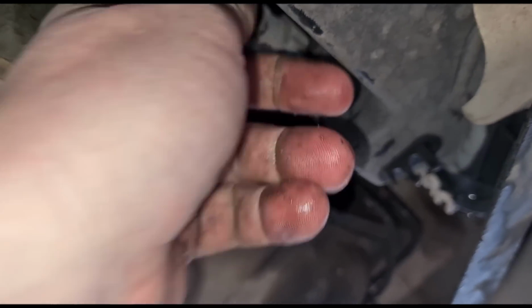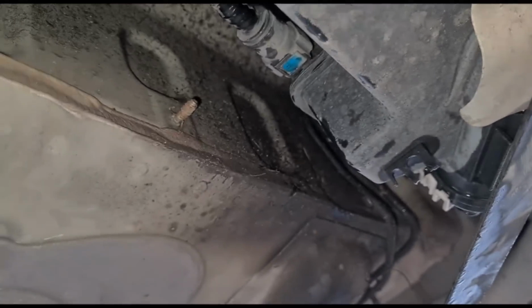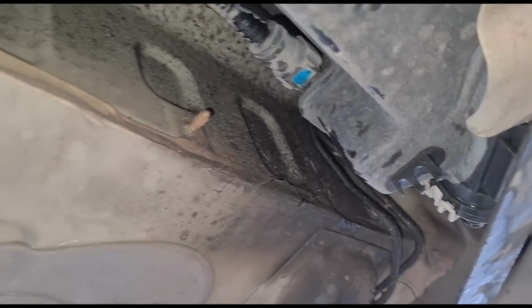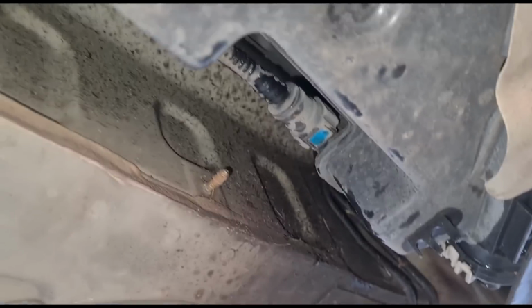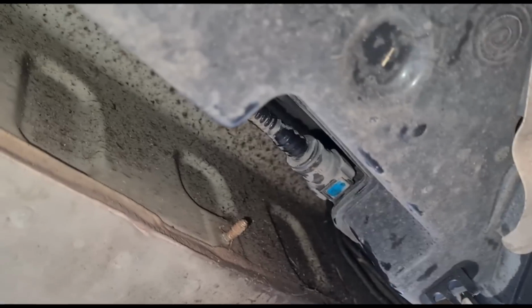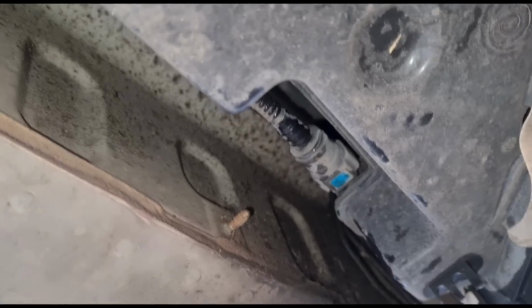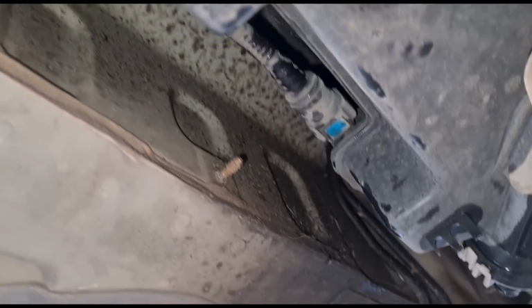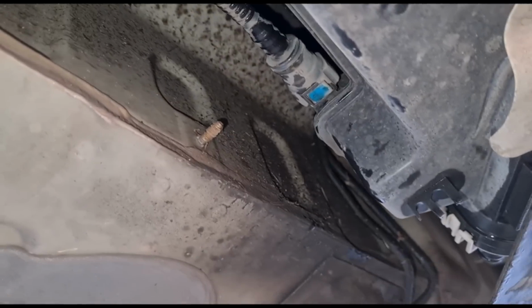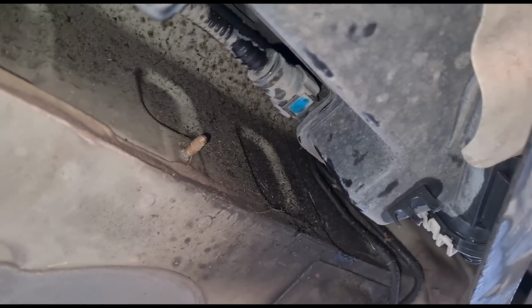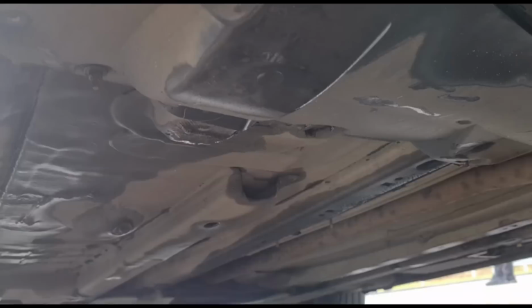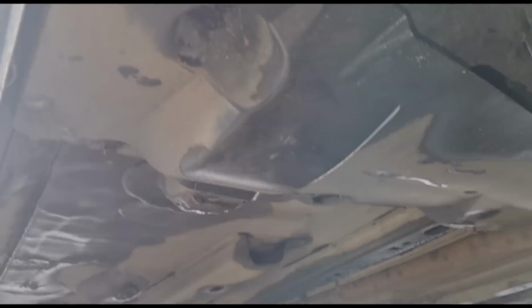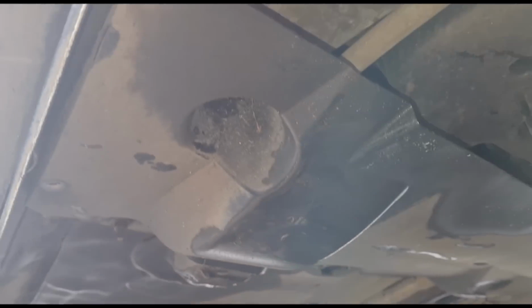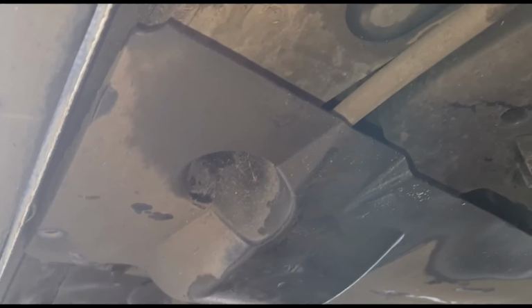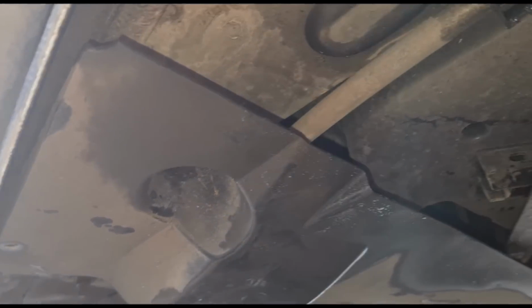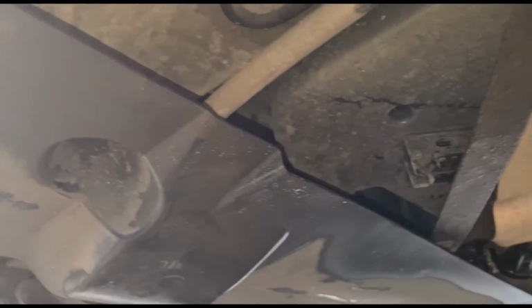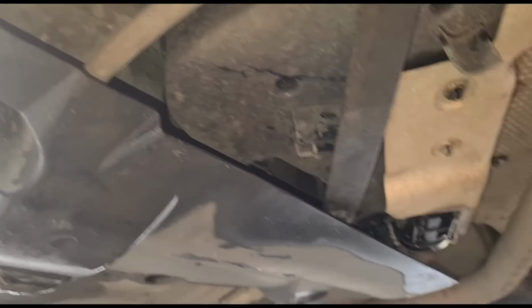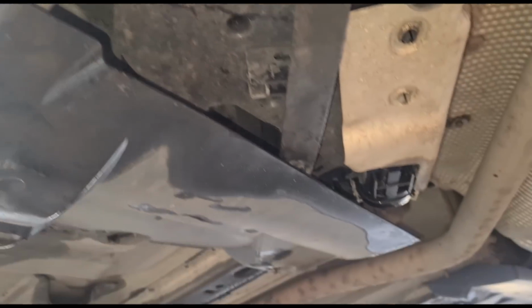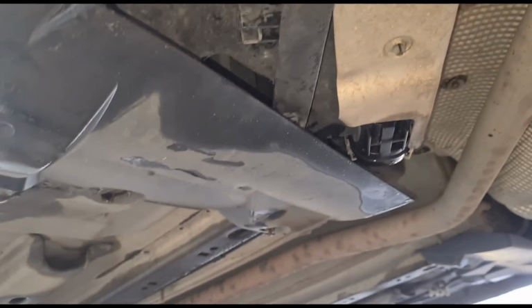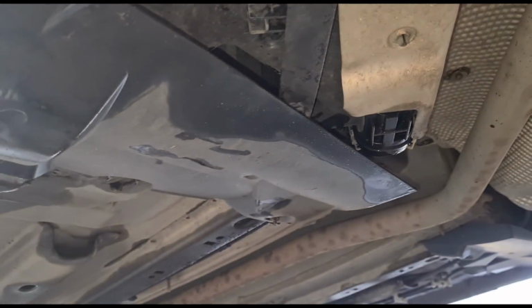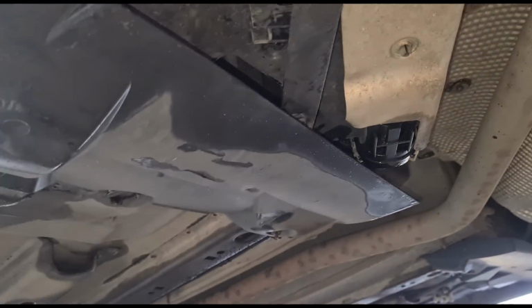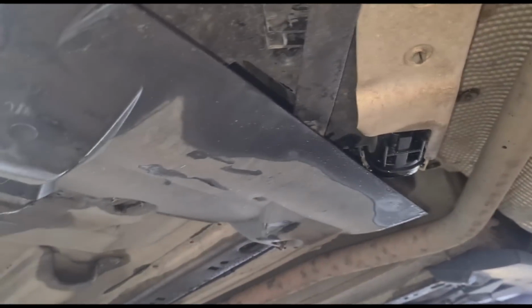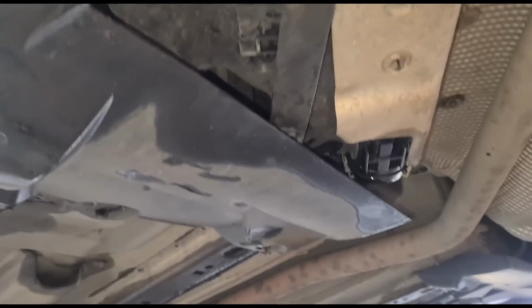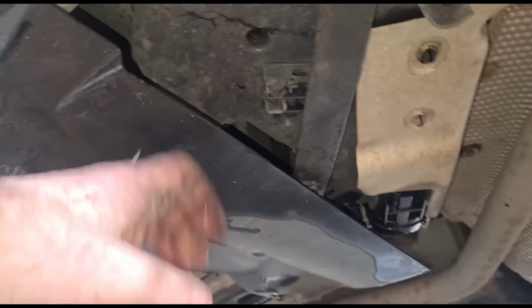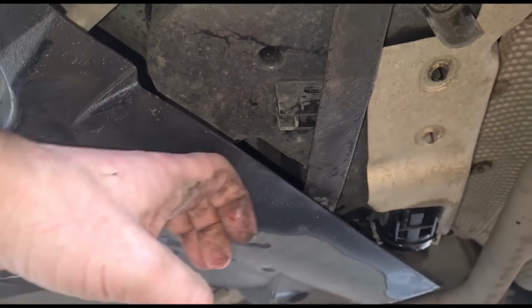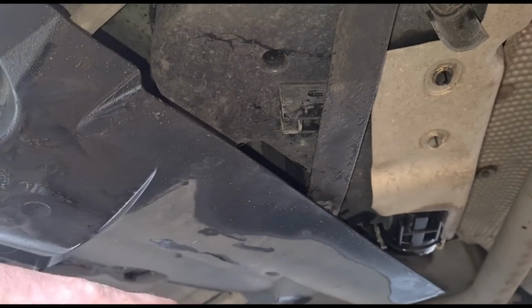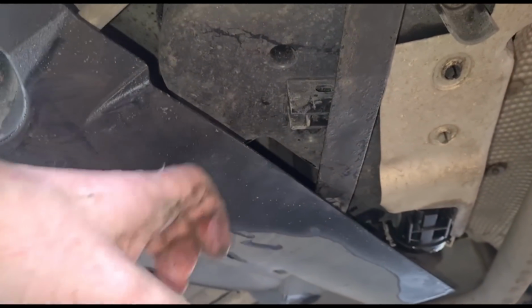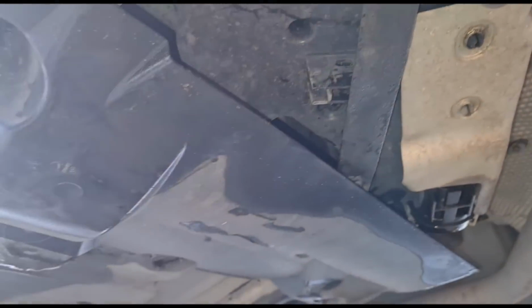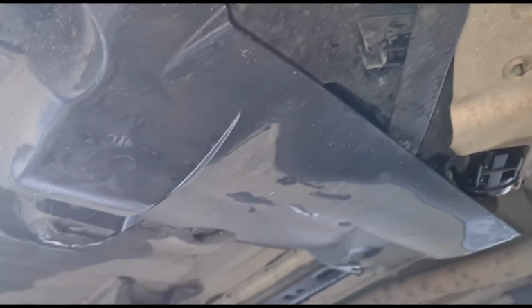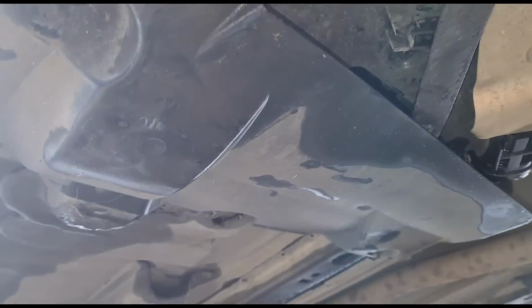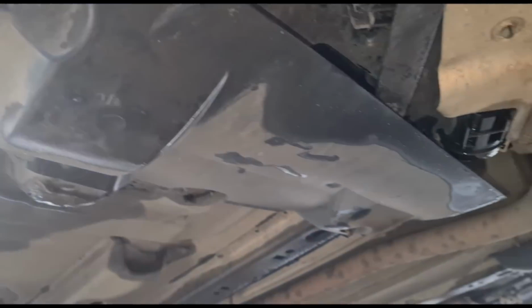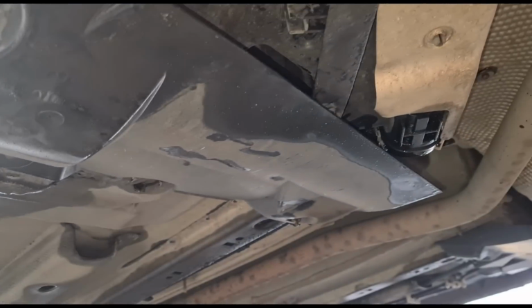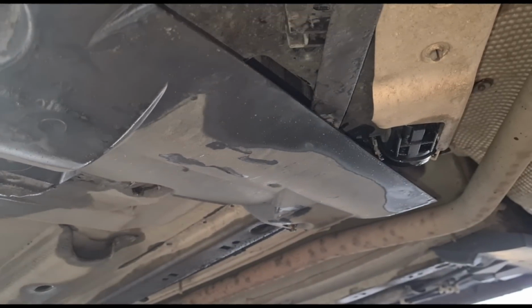All right, that's it. We'll get that connected back up to the tank. I think we've got all of the bolts back in there, and that nice heavy-duty plastic cover is back on.